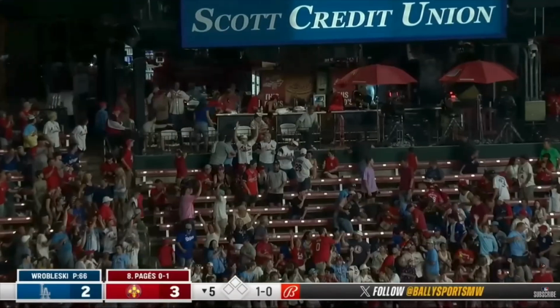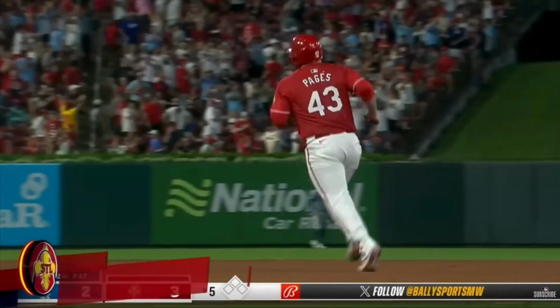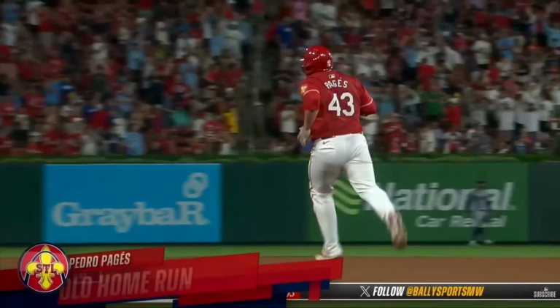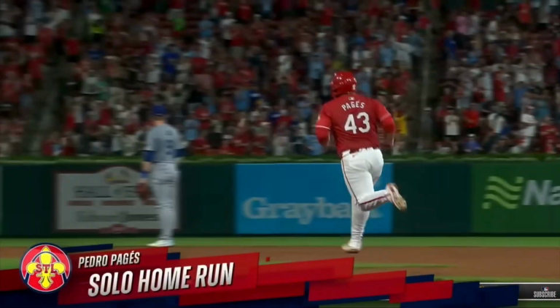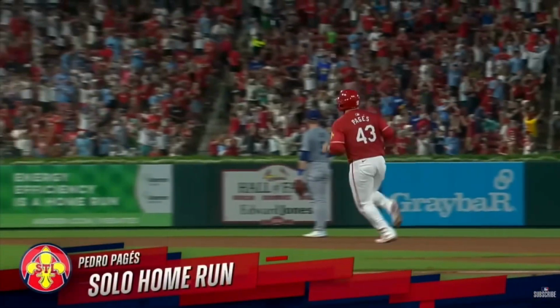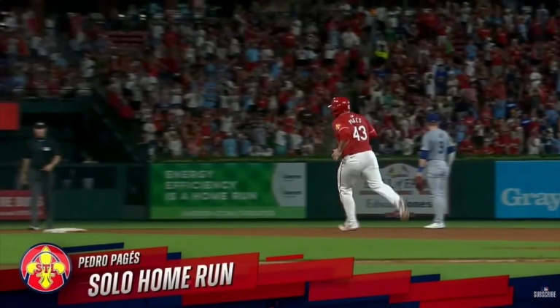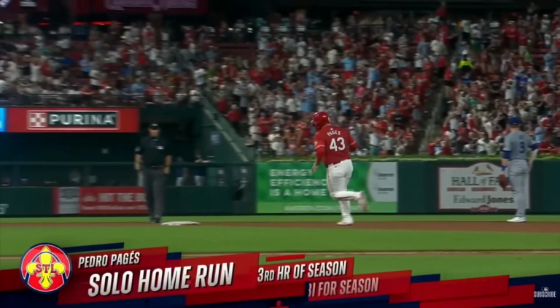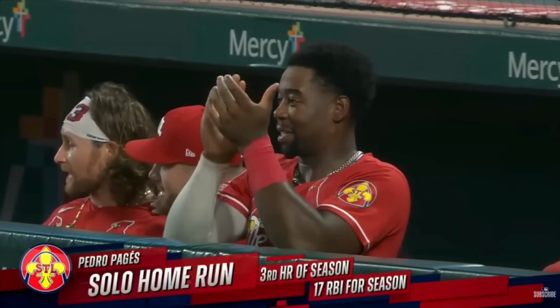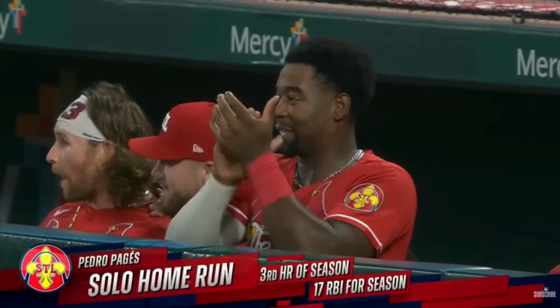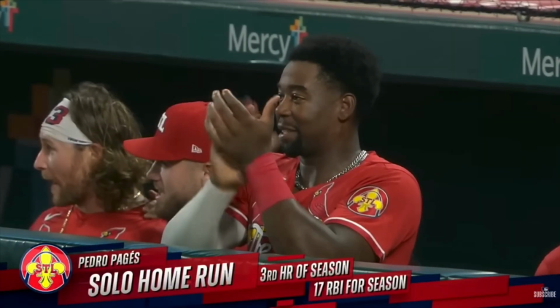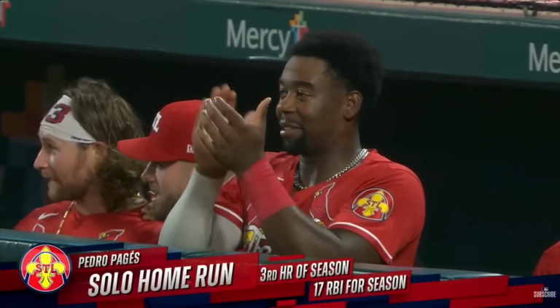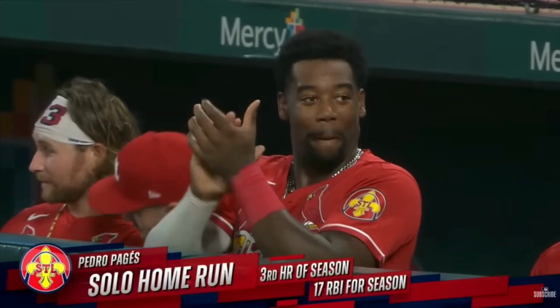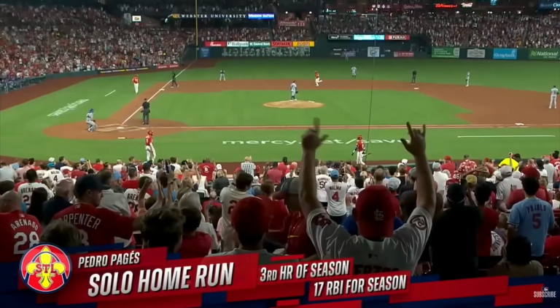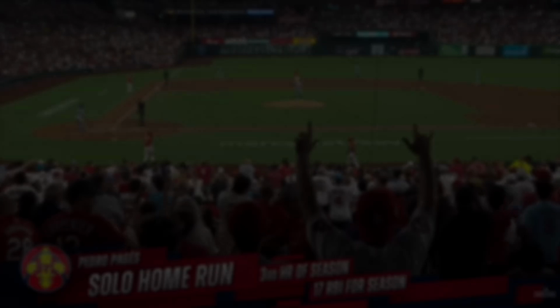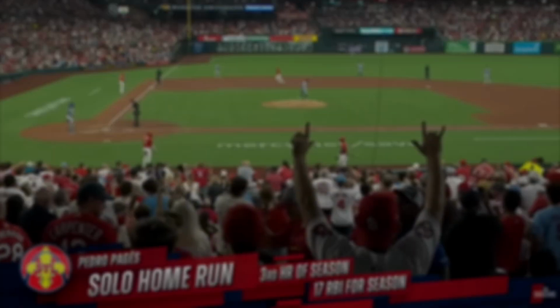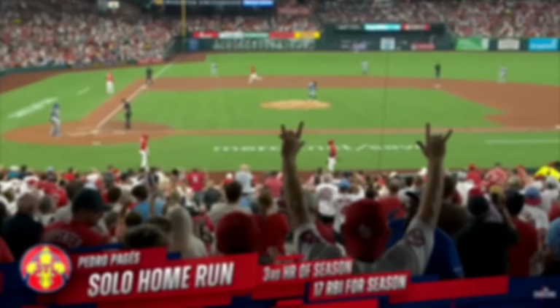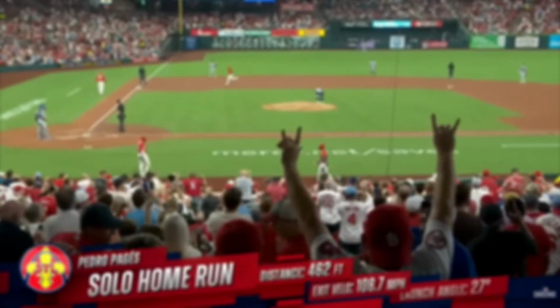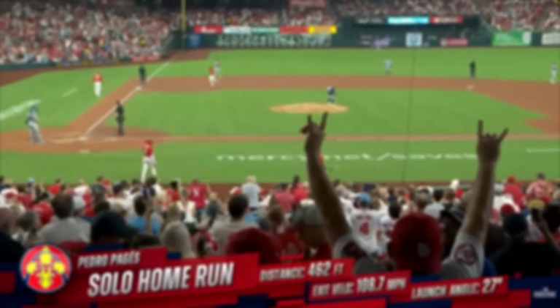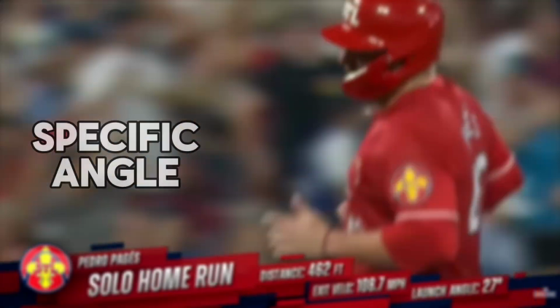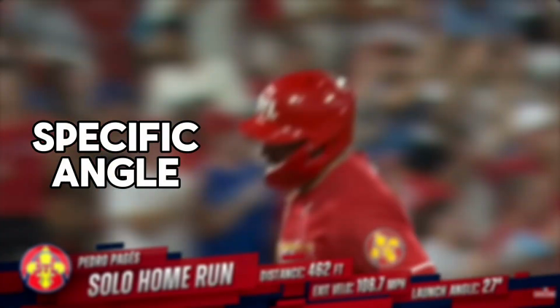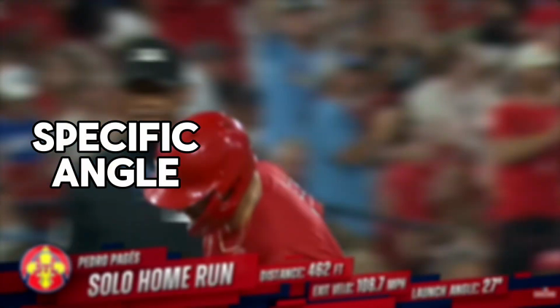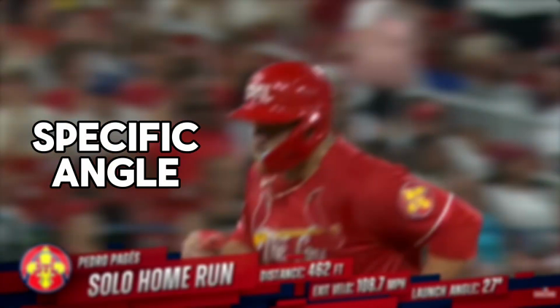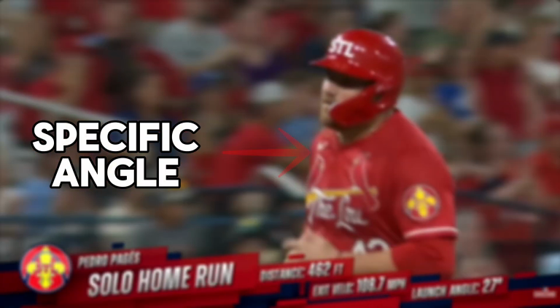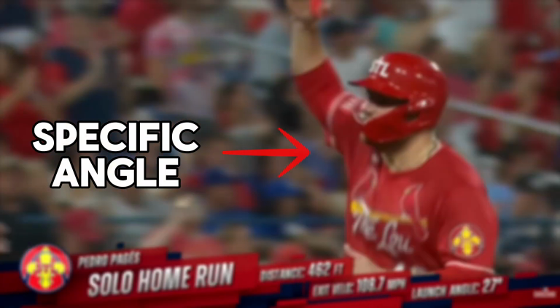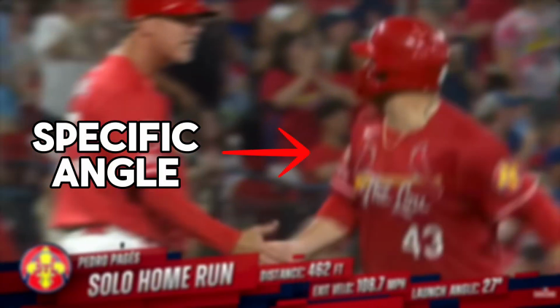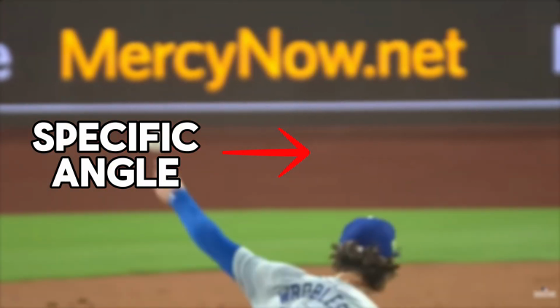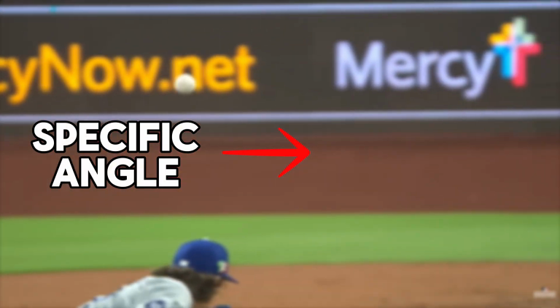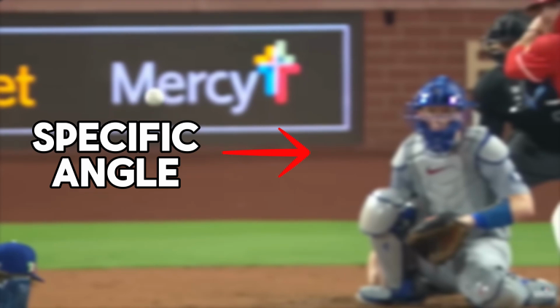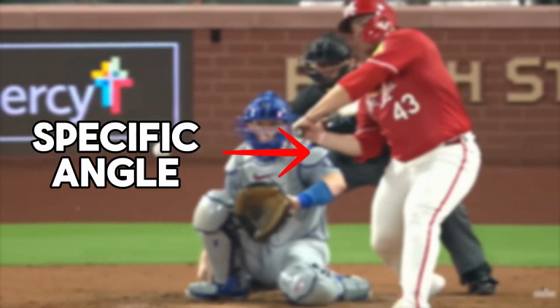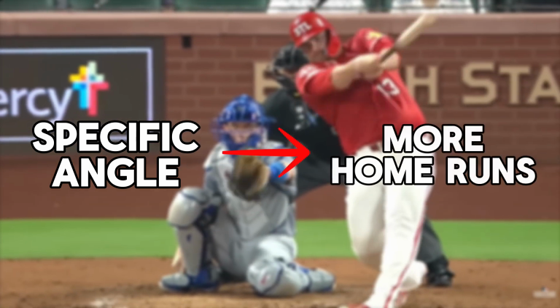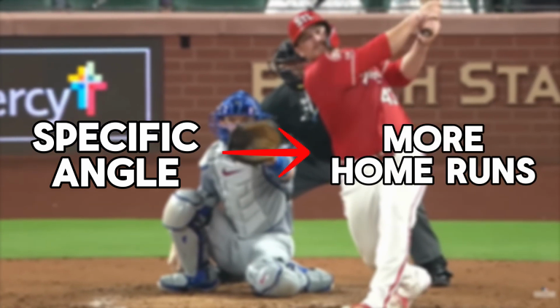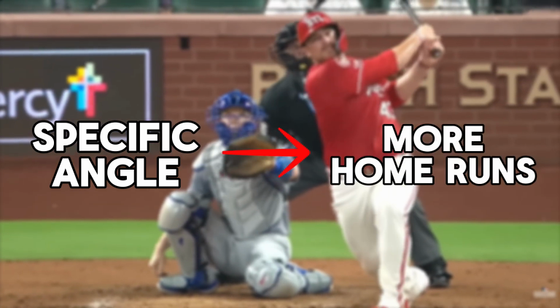So why does a certain angle and velocity lead to better results? It comes down to physics. When a ball leaves the bat at a certain speed and angle, it has the best chance of clearing infielders, outfielders, and even the fence entirely.